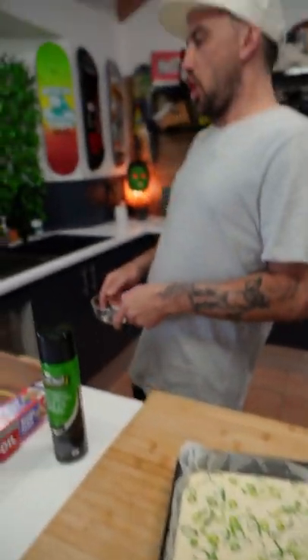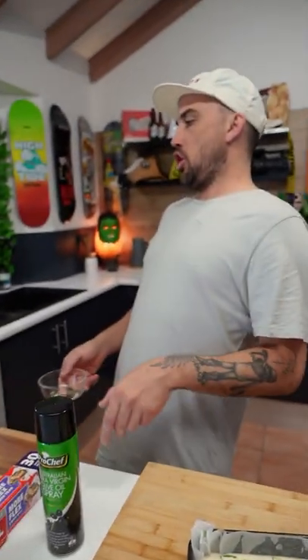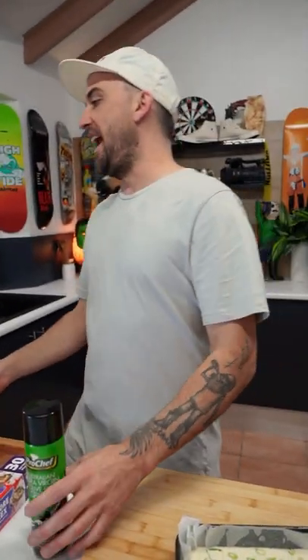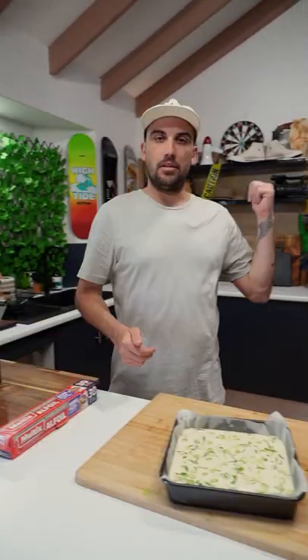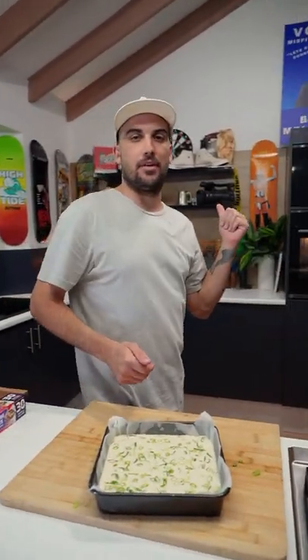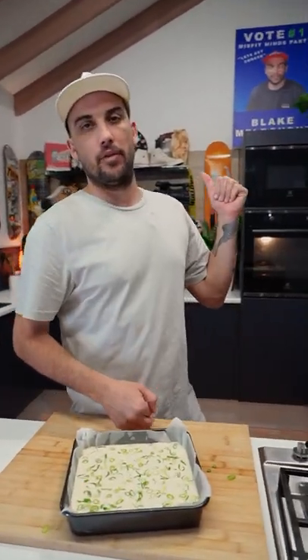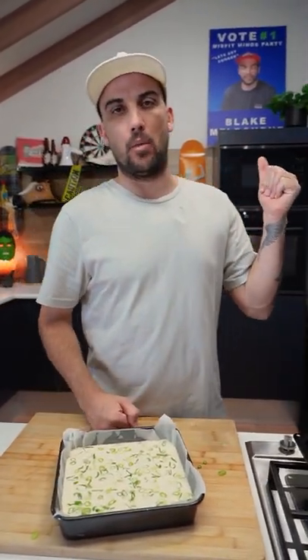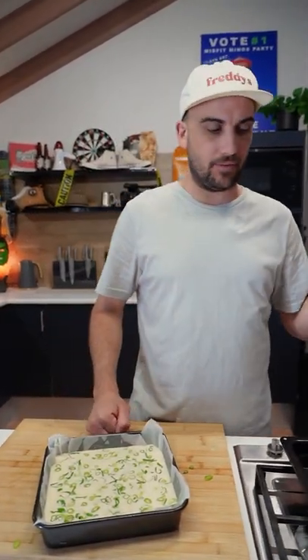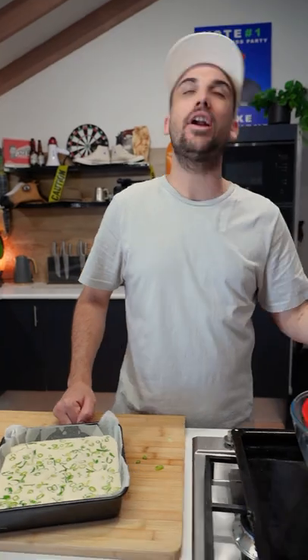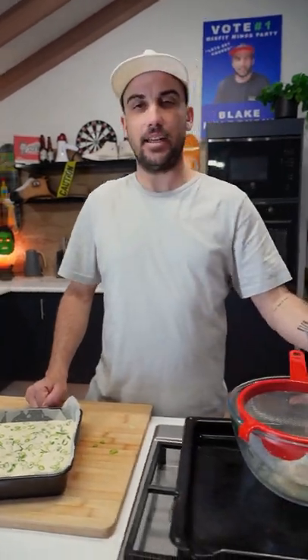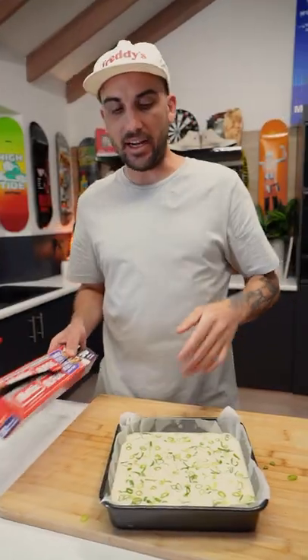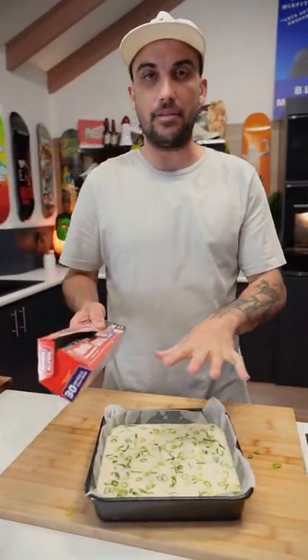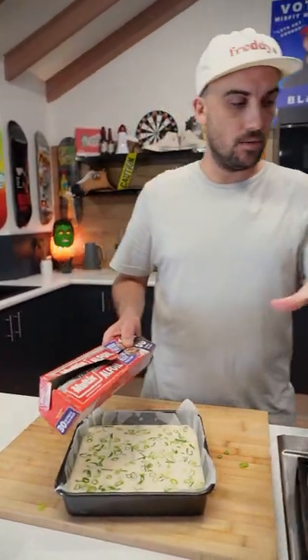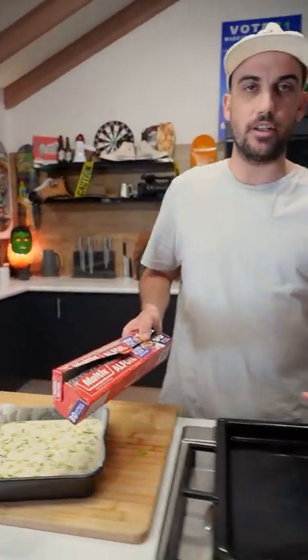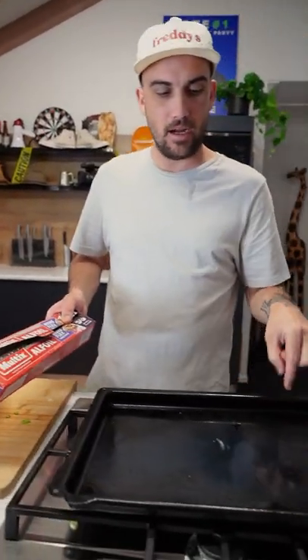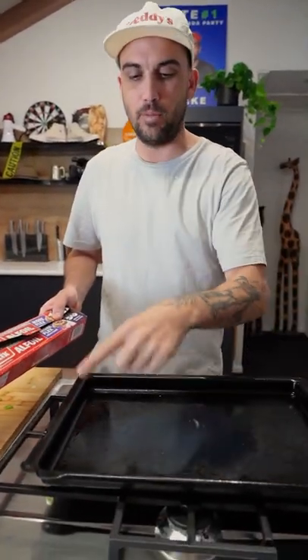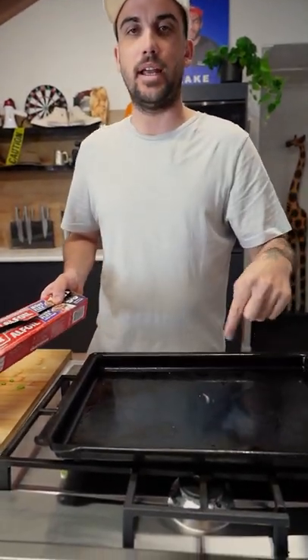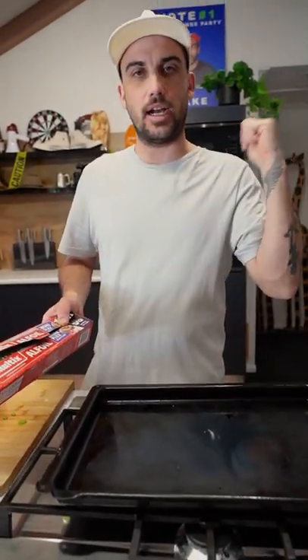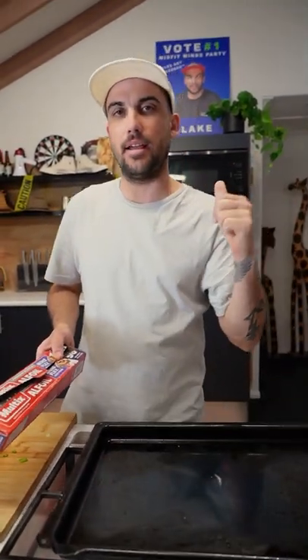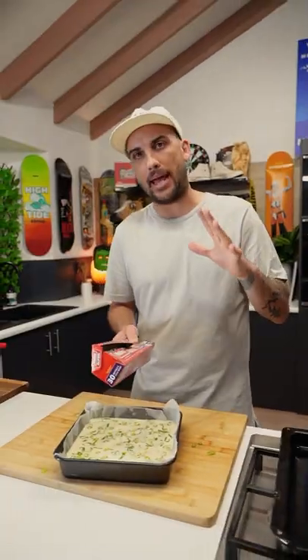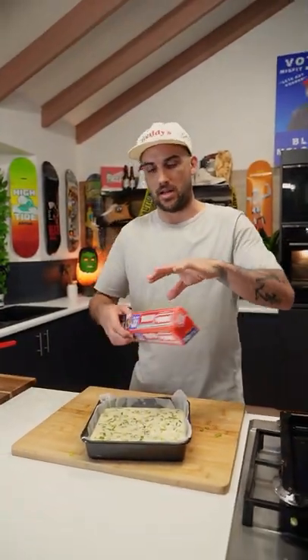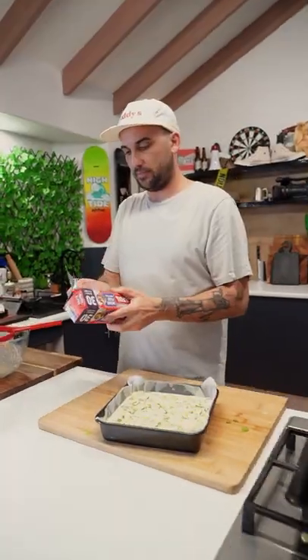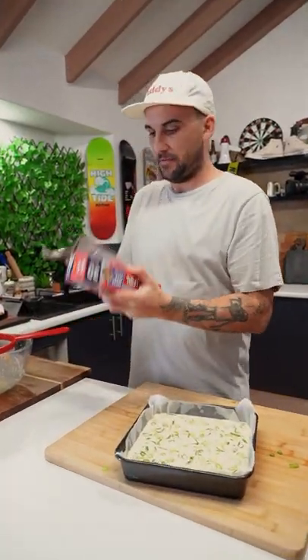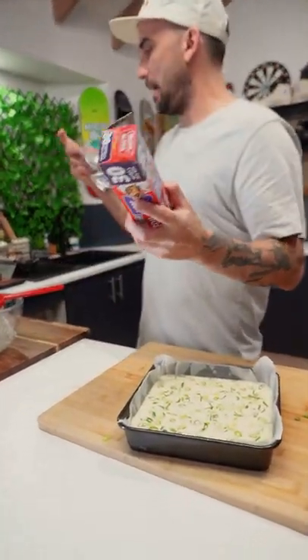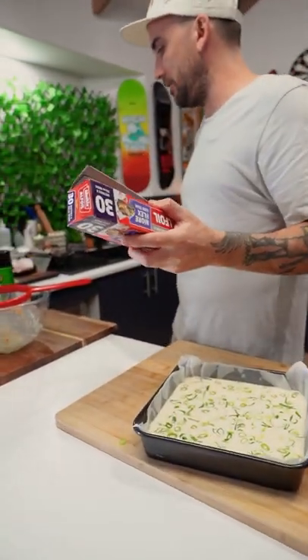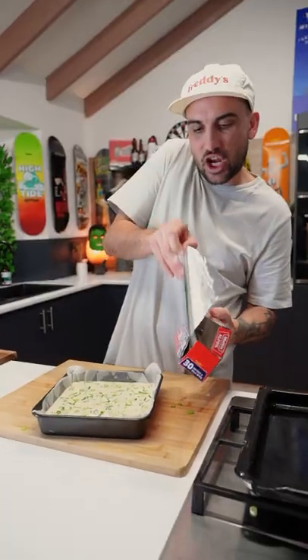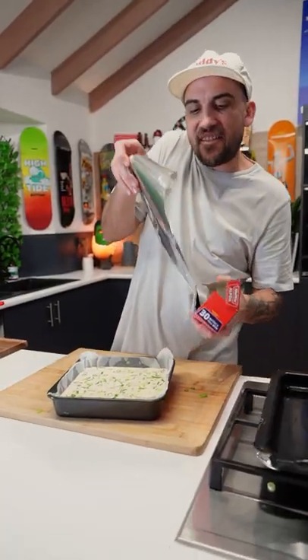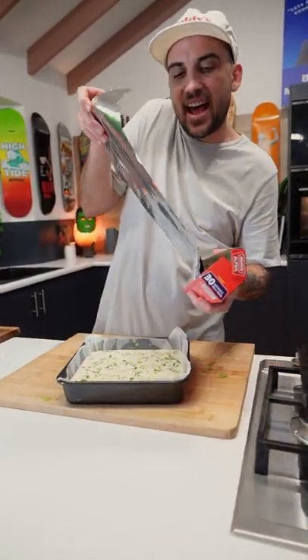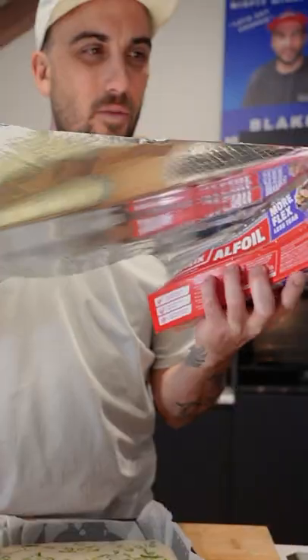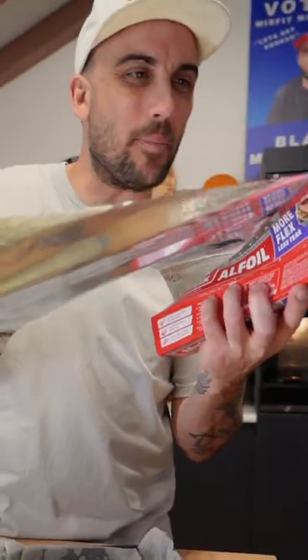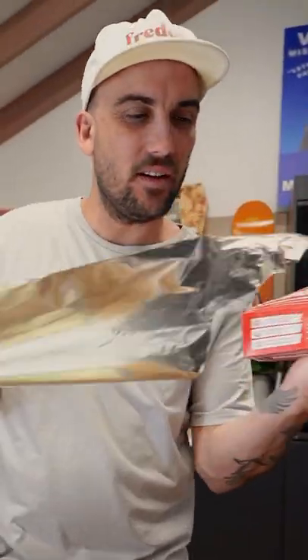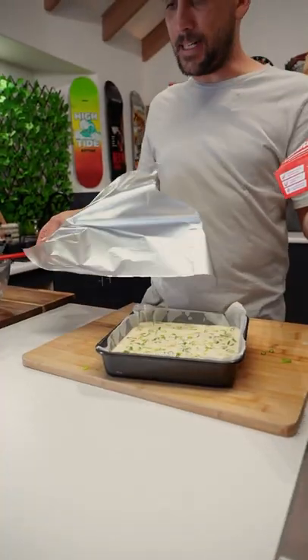The oven's on fan force at 150, preheated. I need to cover this, put this on the tray, put some water around it and chuck it in there for about an hour.